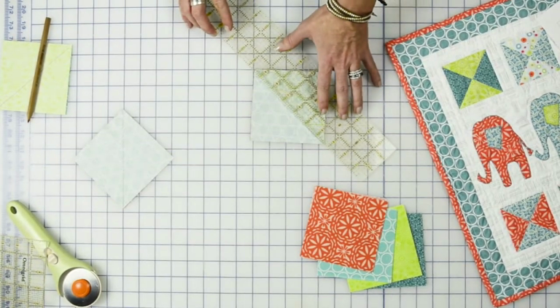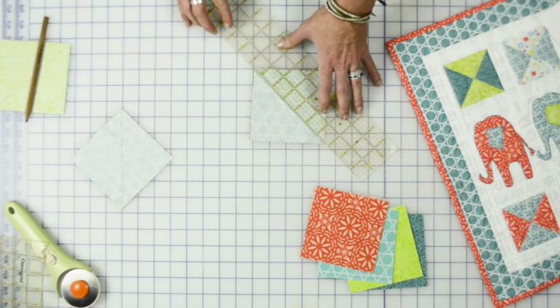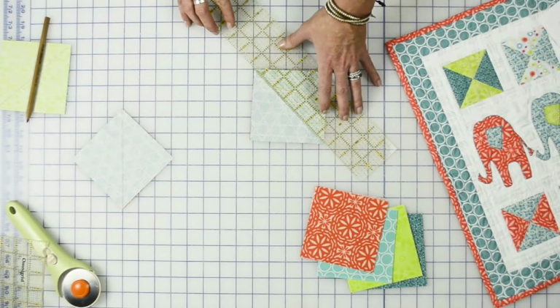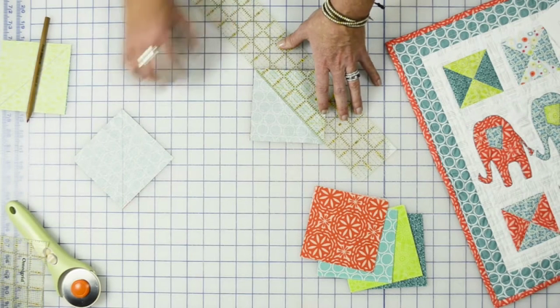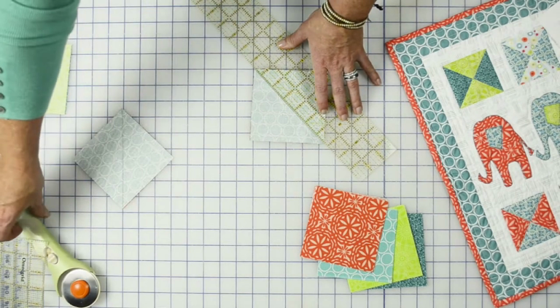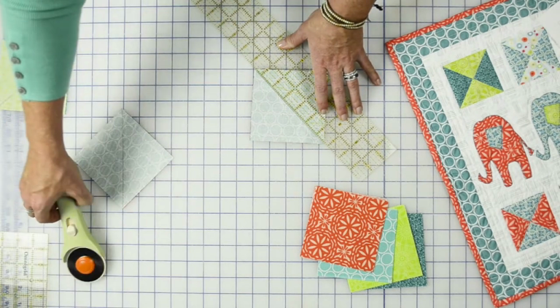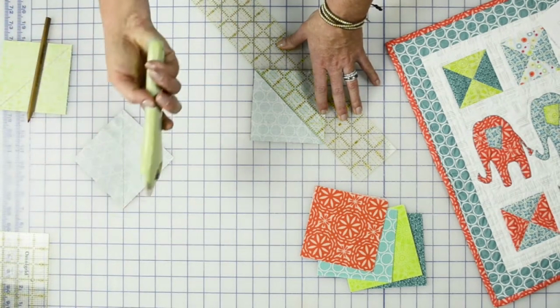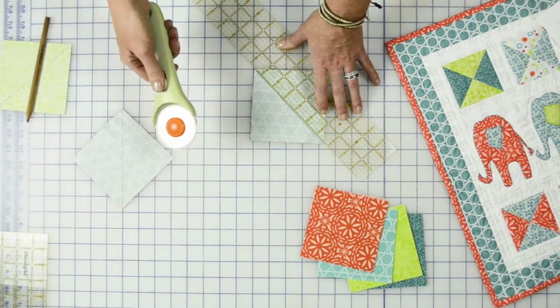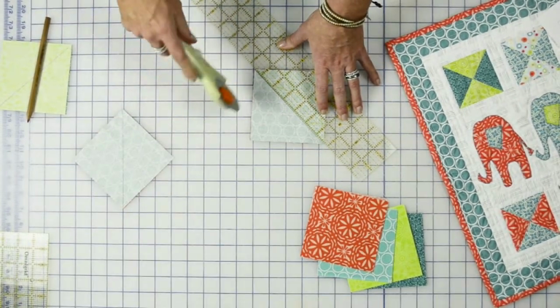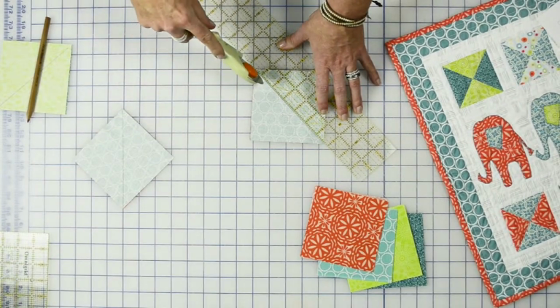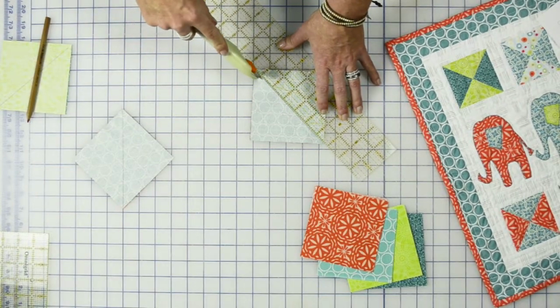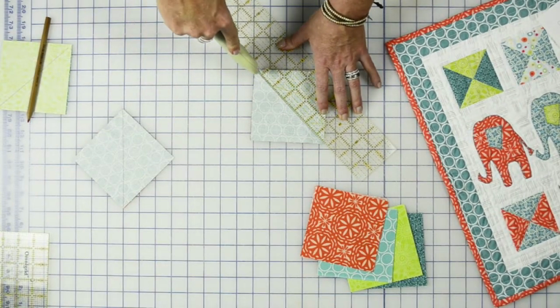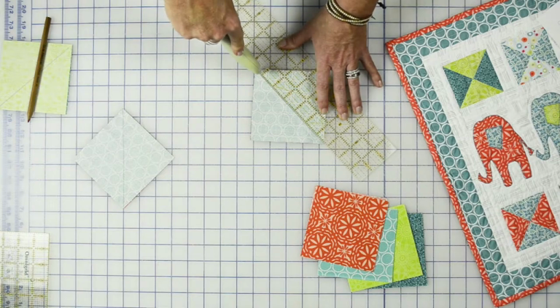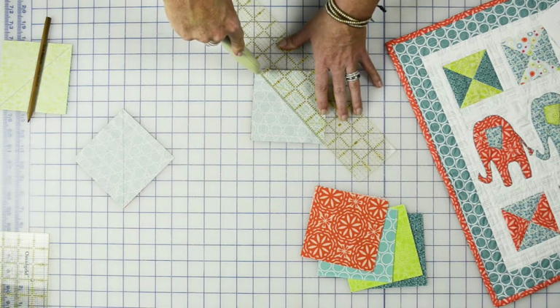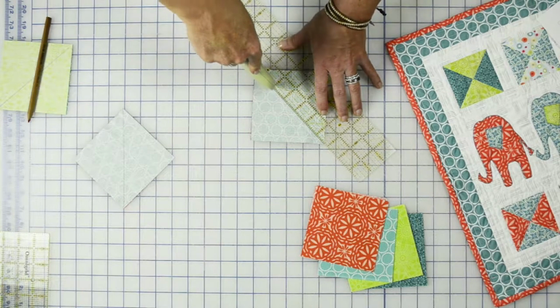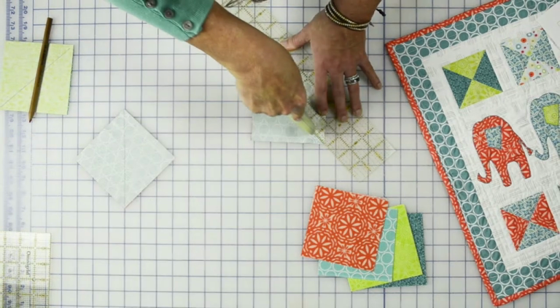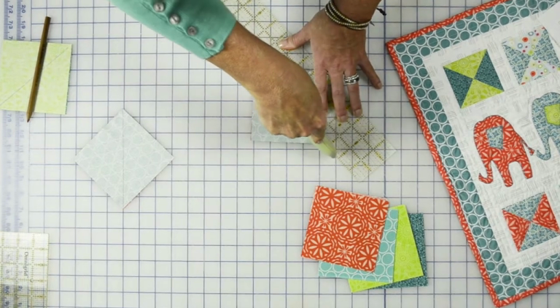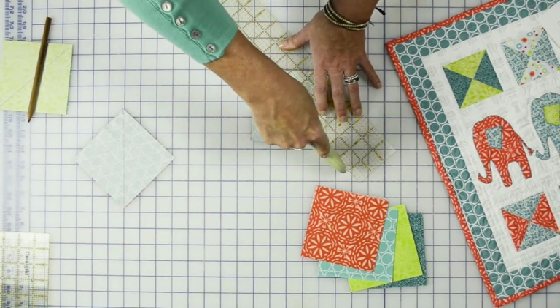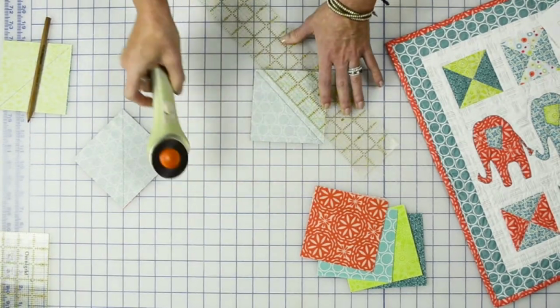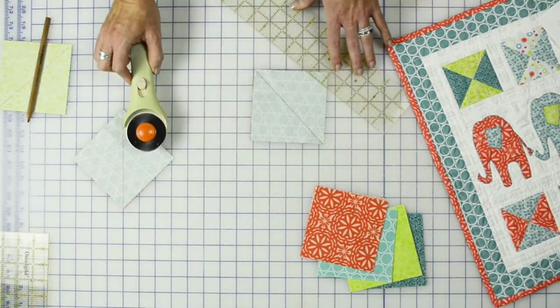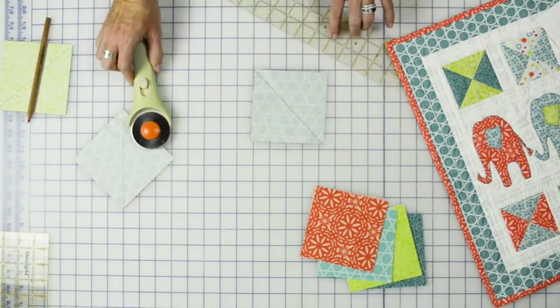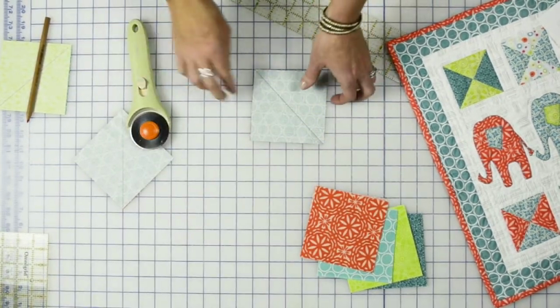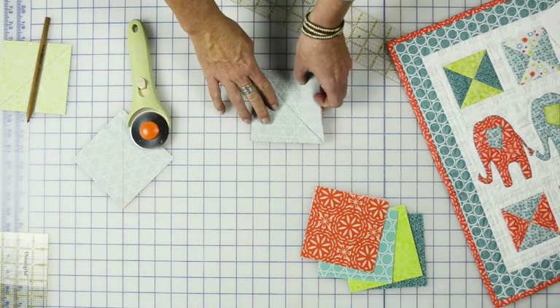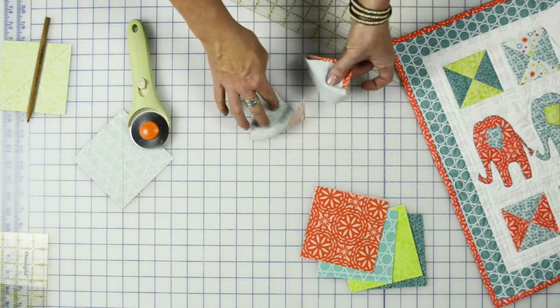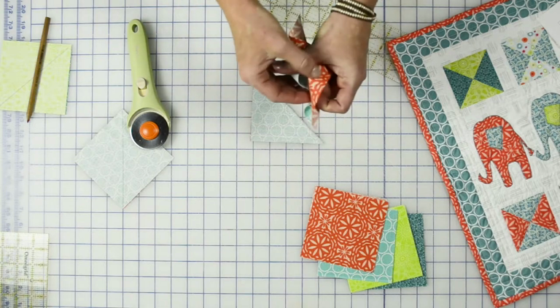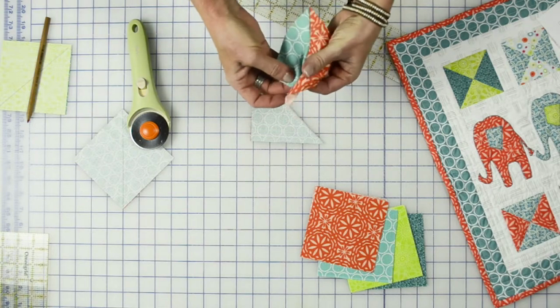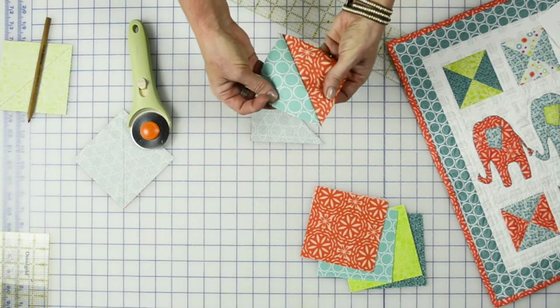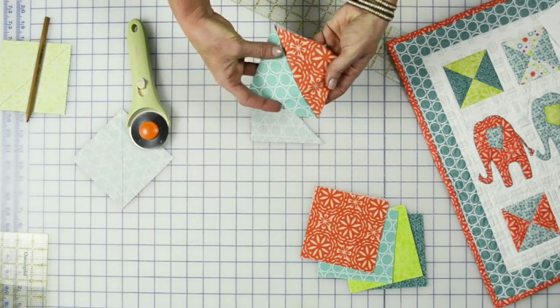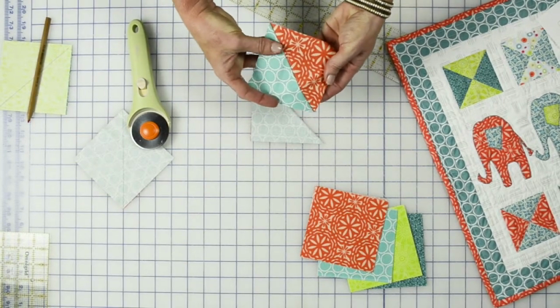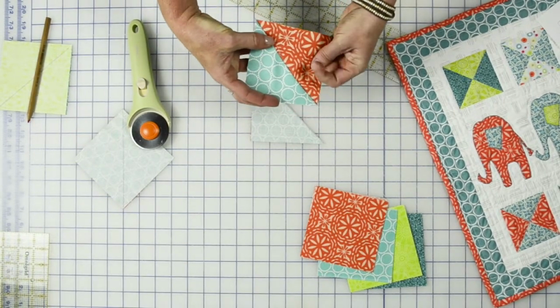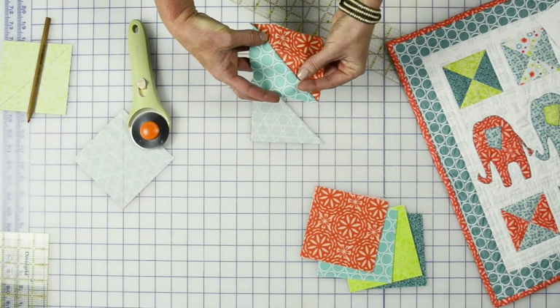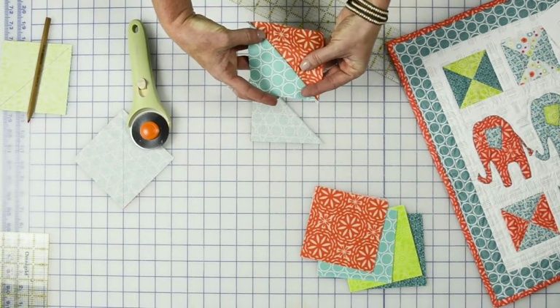We're going to use our ruler again and our rotary cutter and slice along the line. This will create two half square triangles that just need to be pressed.